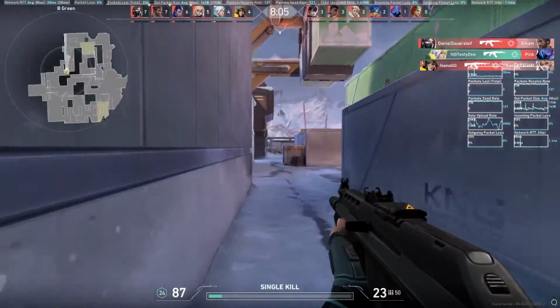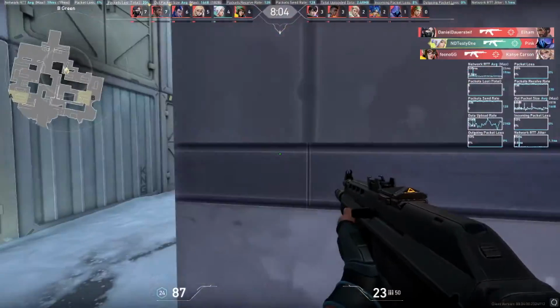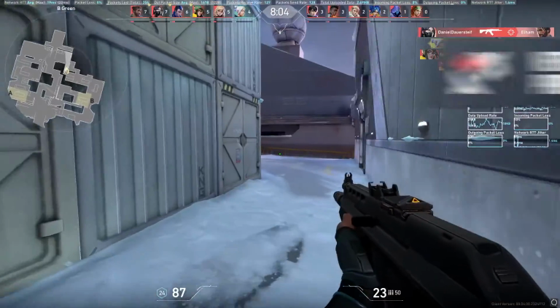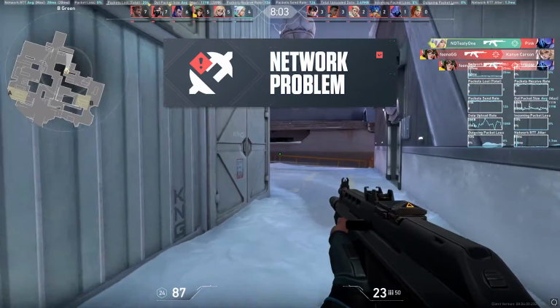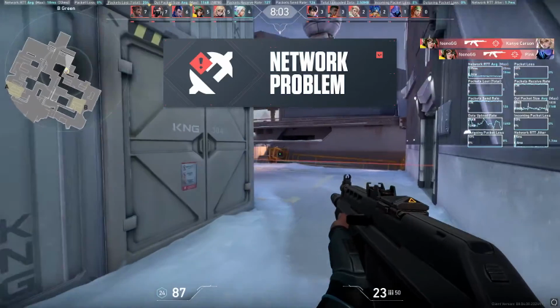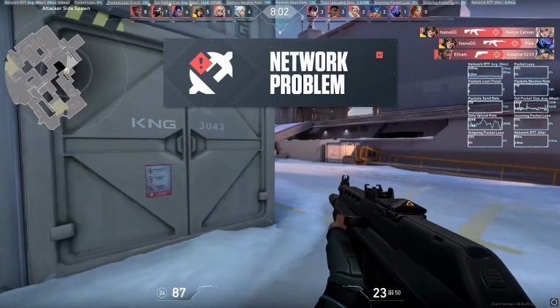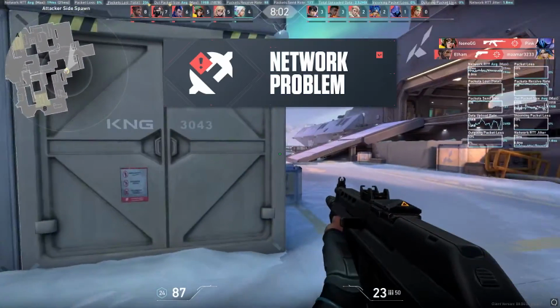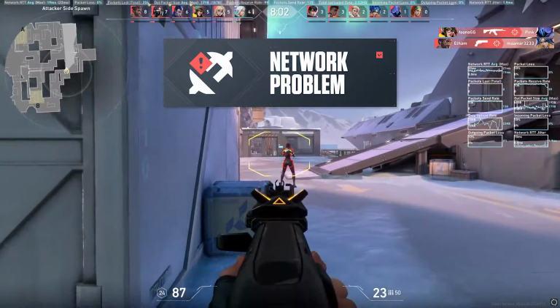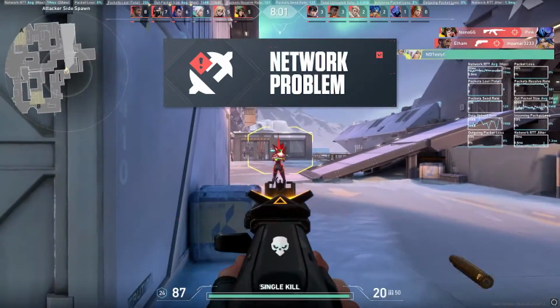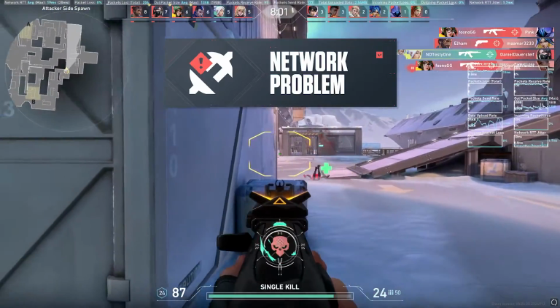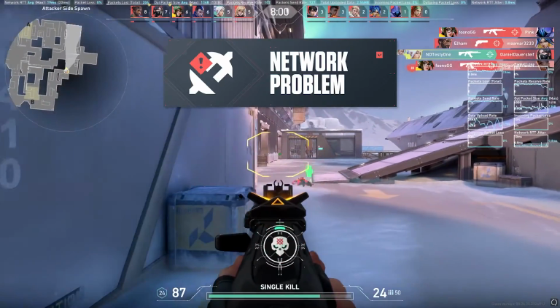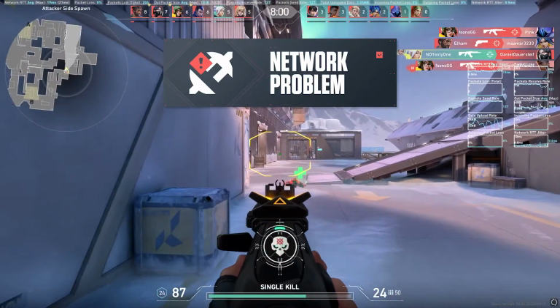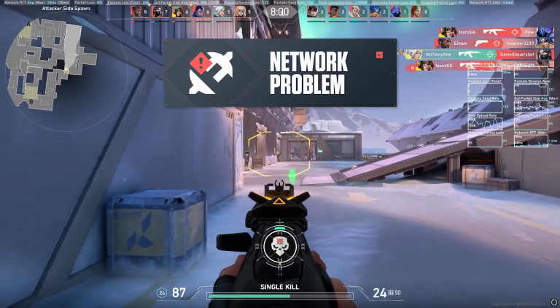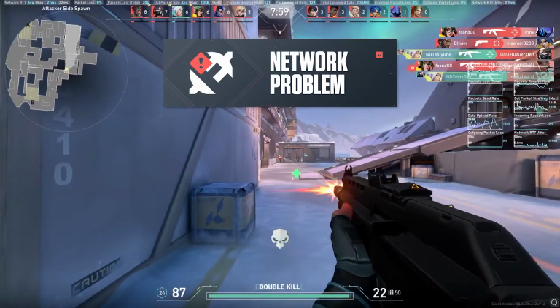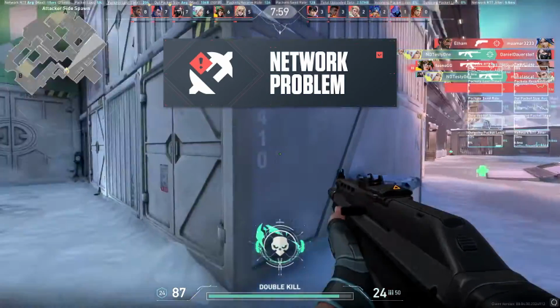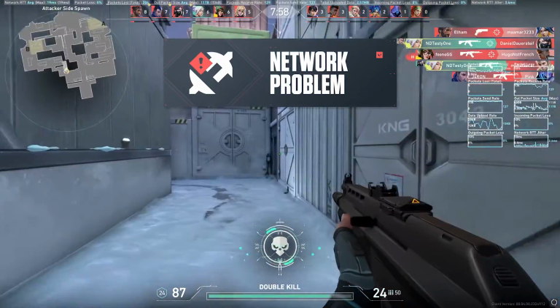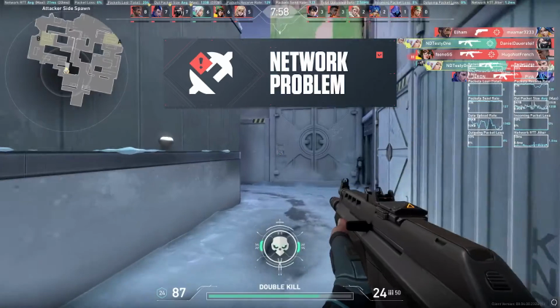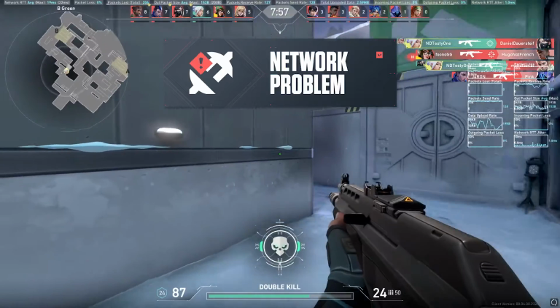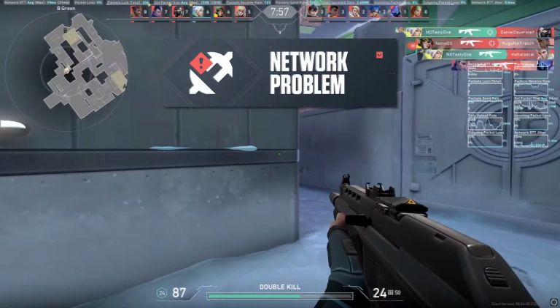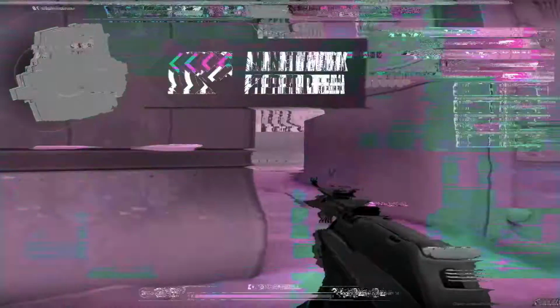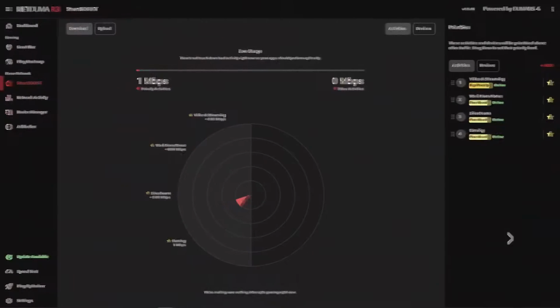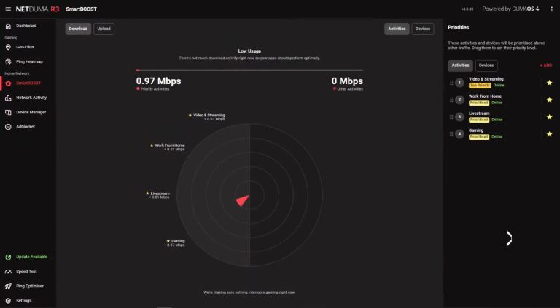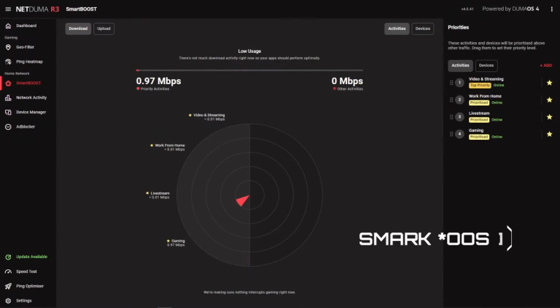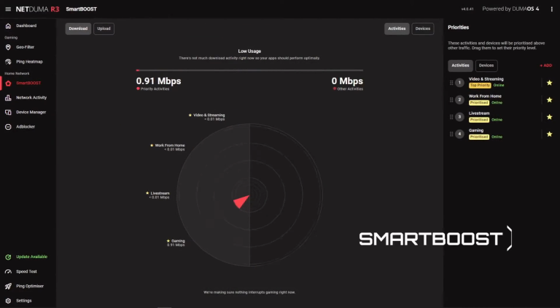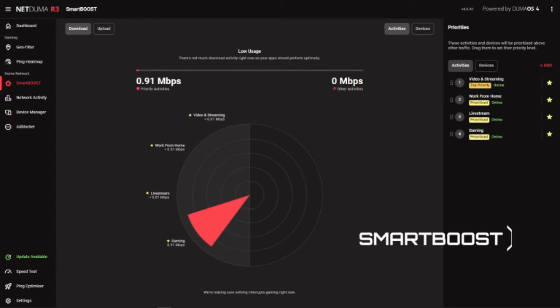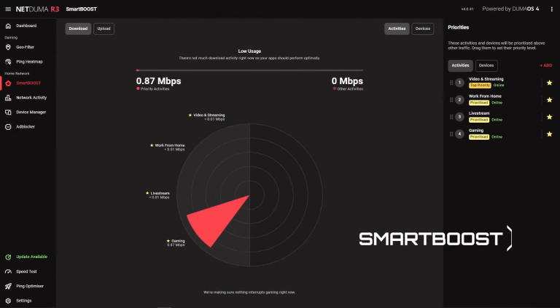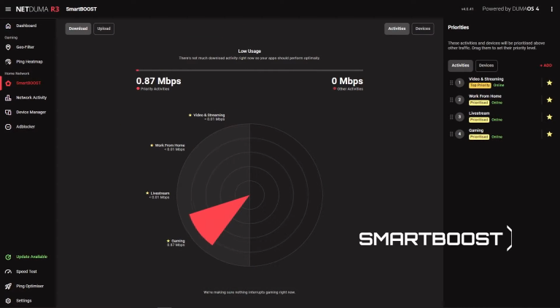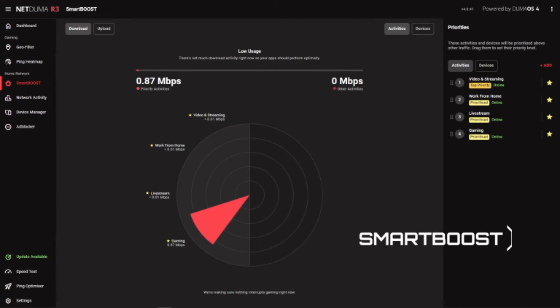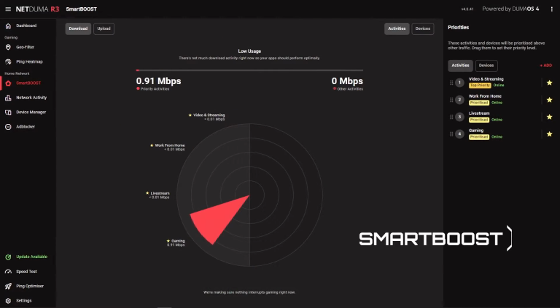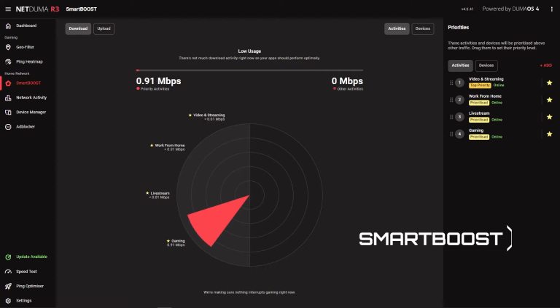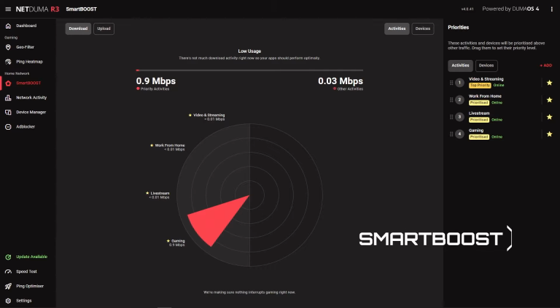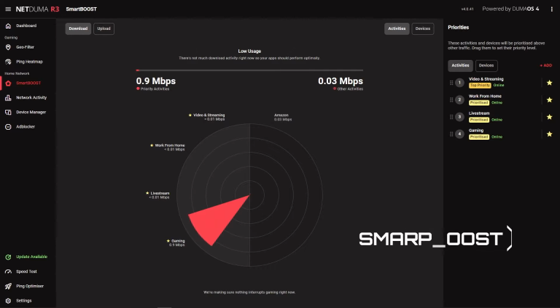Whether you're suffering from network problems like high ping, ping spikes, or packet loss, we'll be showing you how to fix them all in this video. So let's get started. Firstly, let's get gaming traffic prioritized on your network. We can do this using the Smart Boost feature.